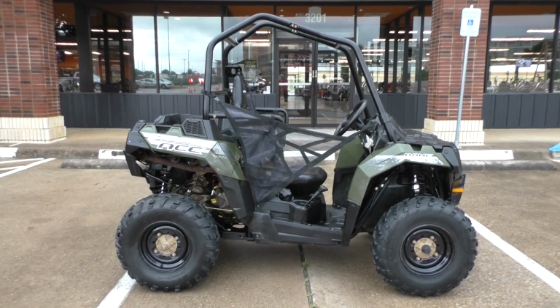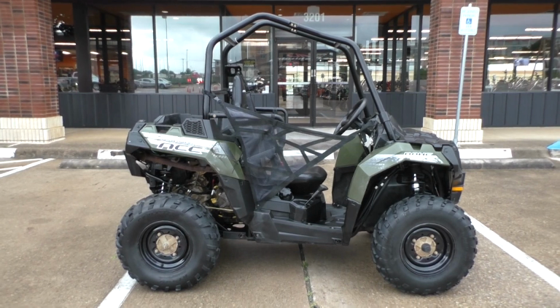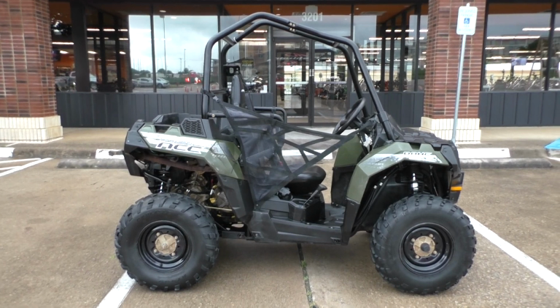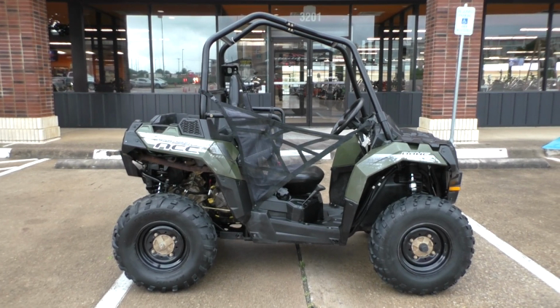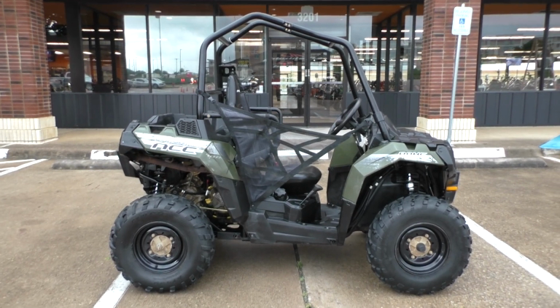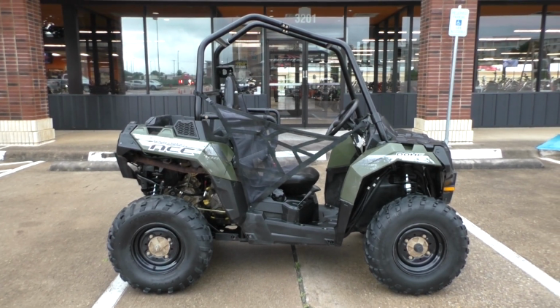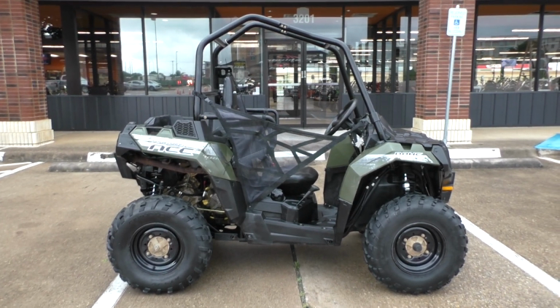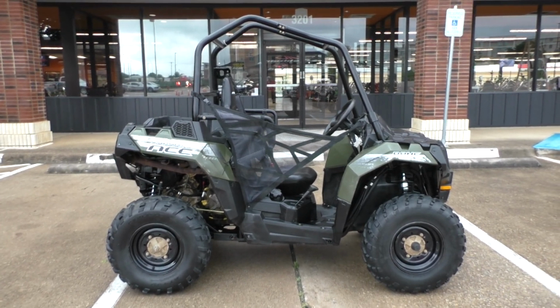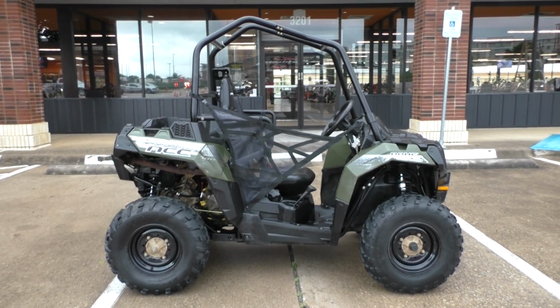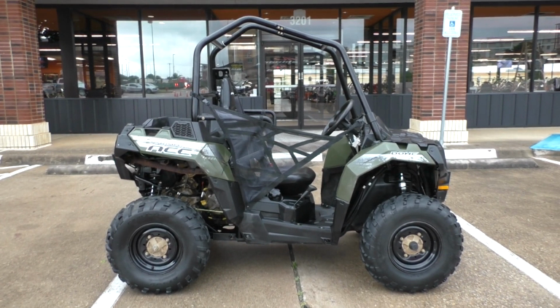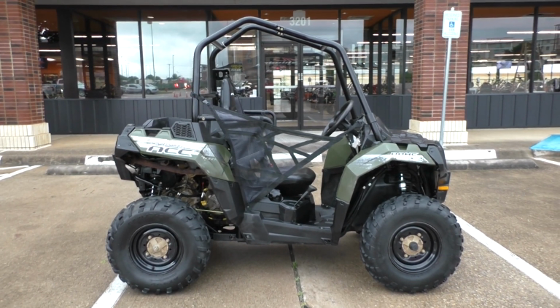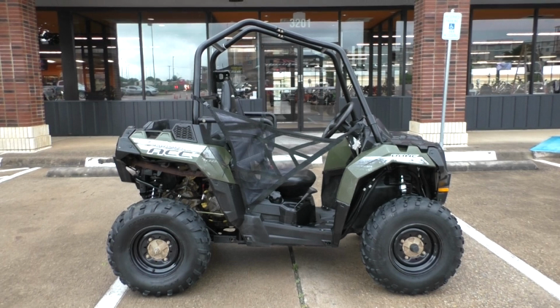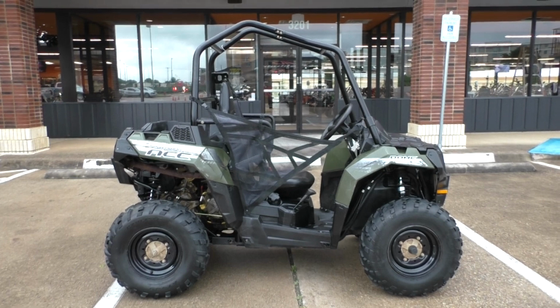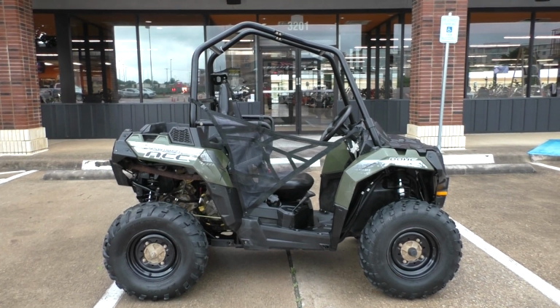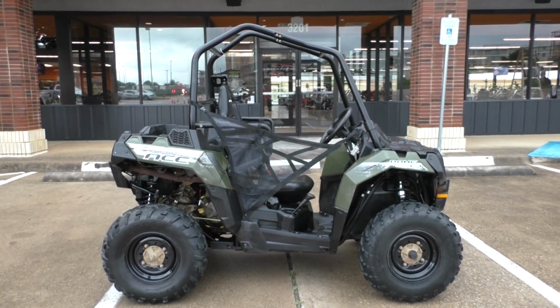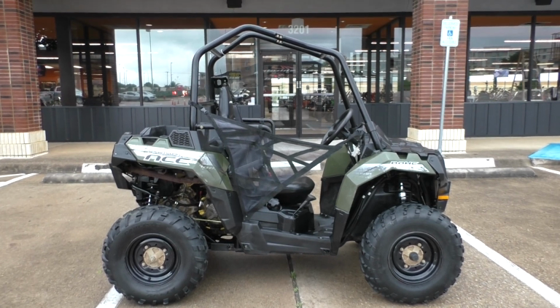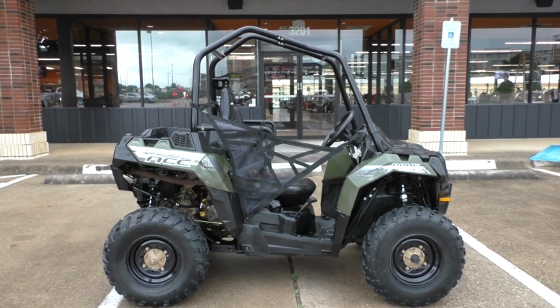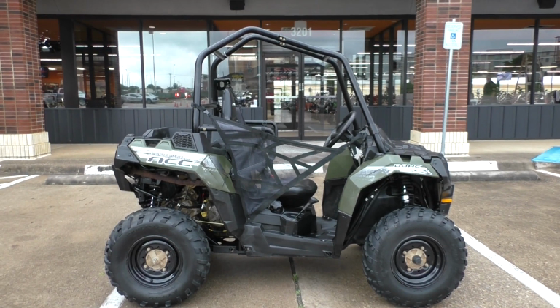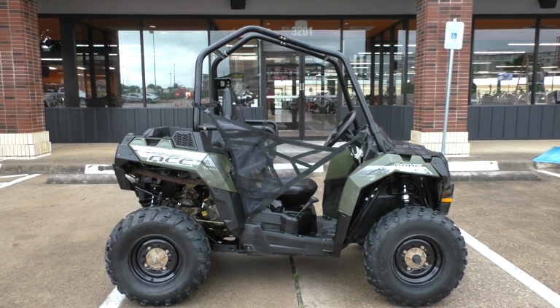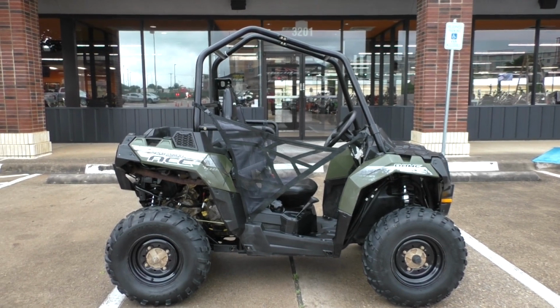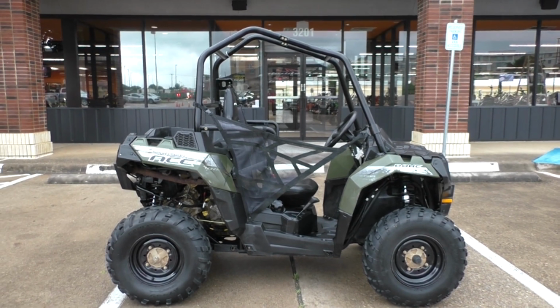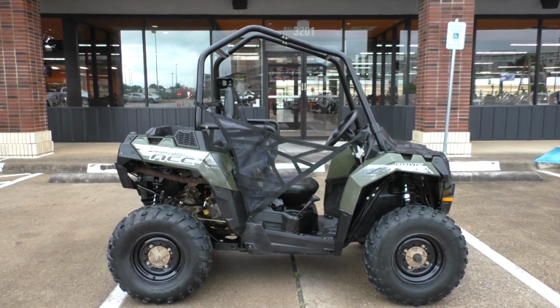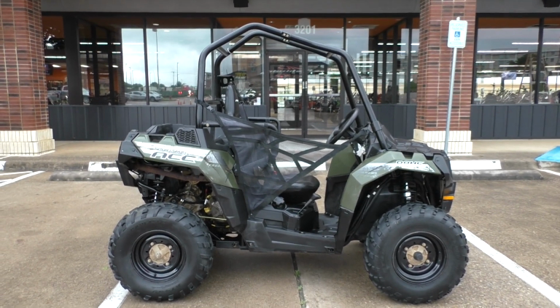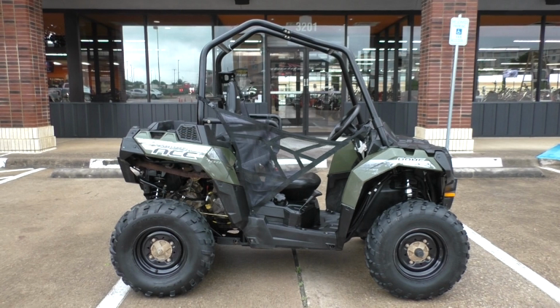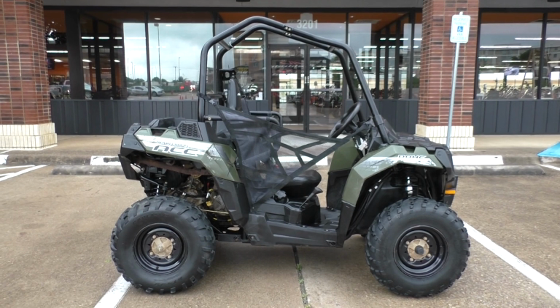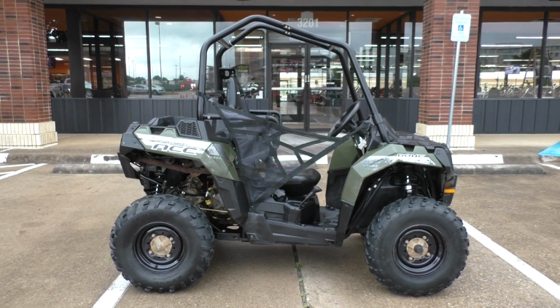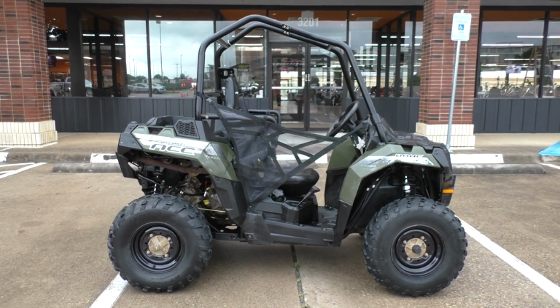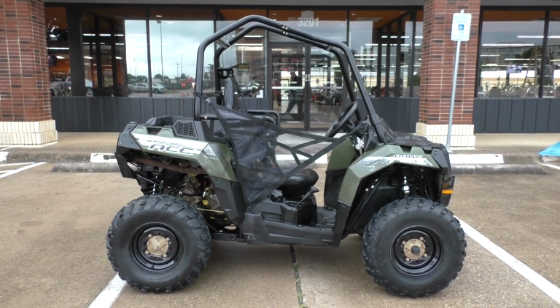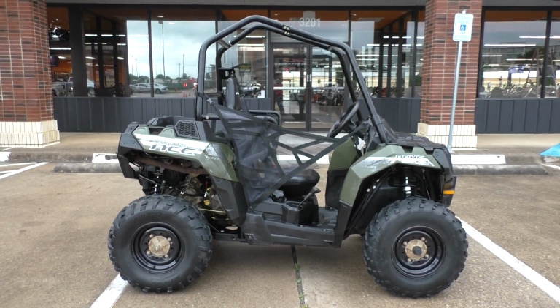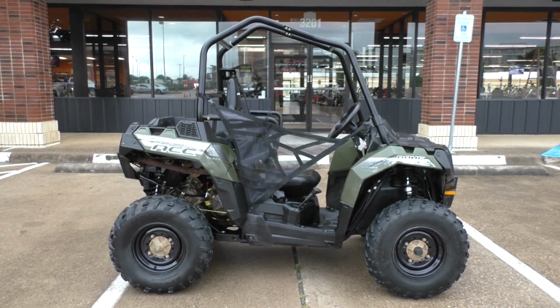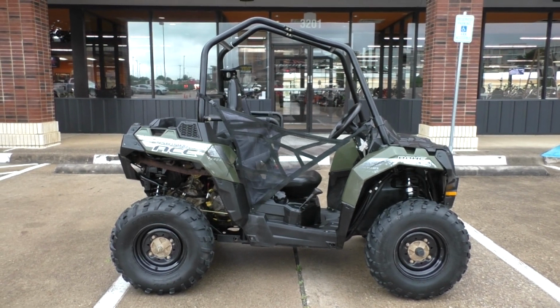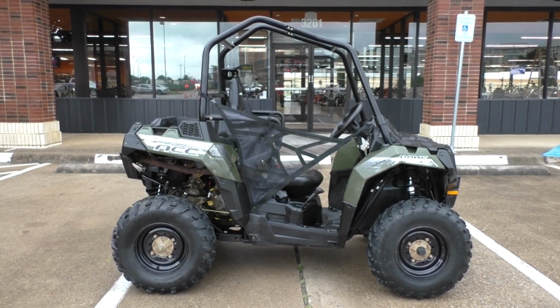What's going on, Nick here with Texas Best Used Motorcycles in Mansfield, Texas. I've got a 2015 Polaris Sportsman Ace with me today. This one's got the sage green paint.